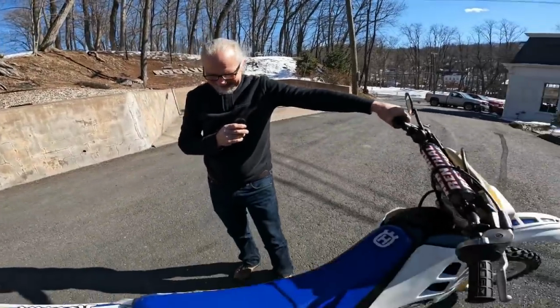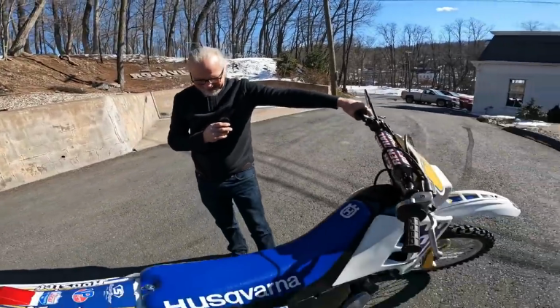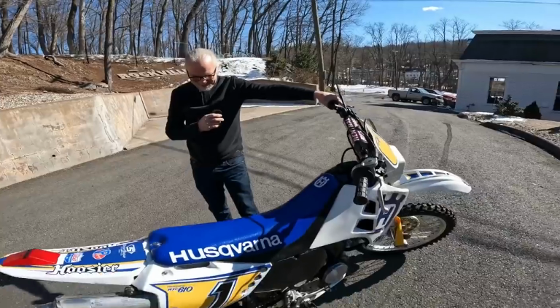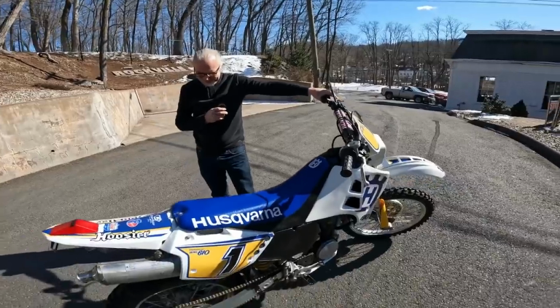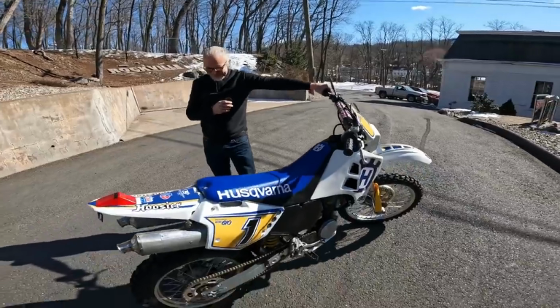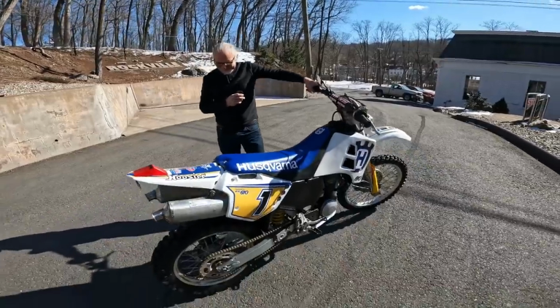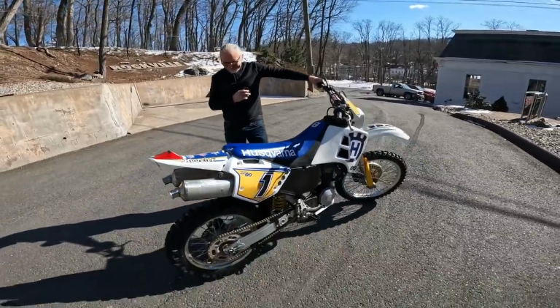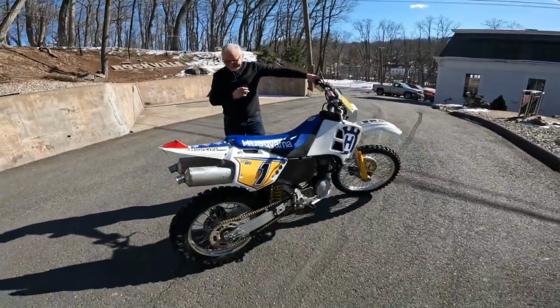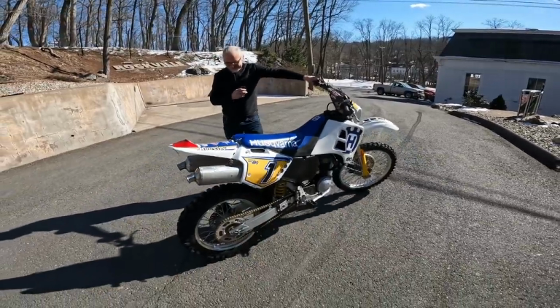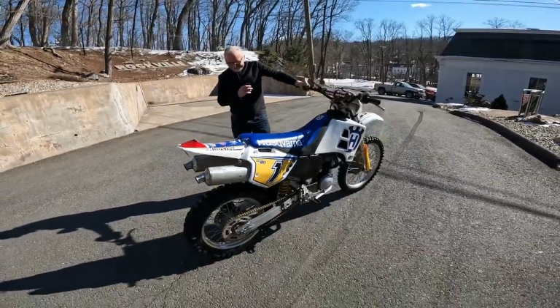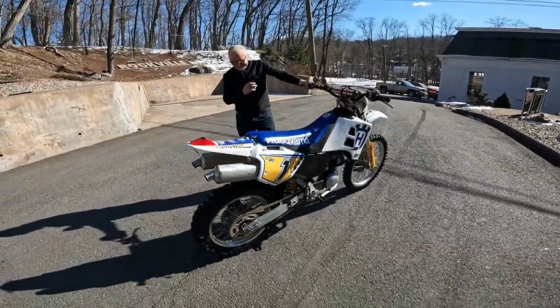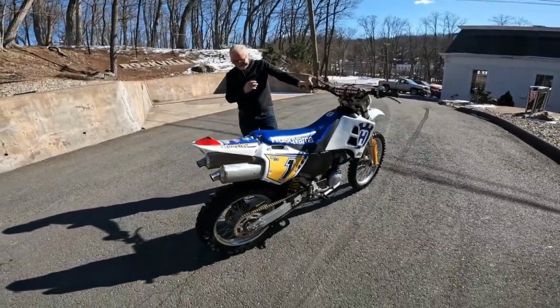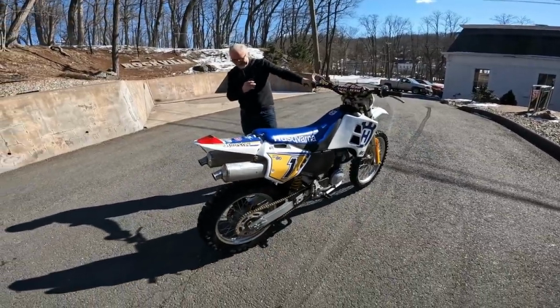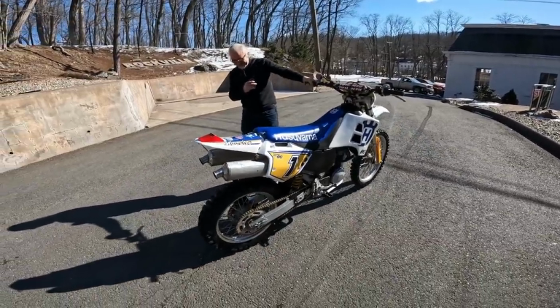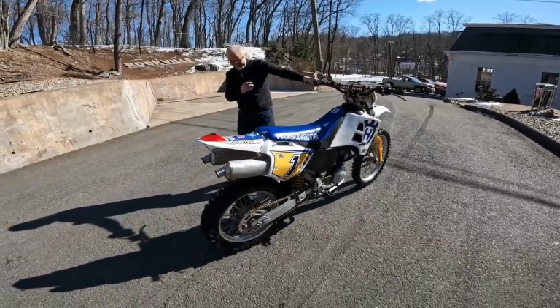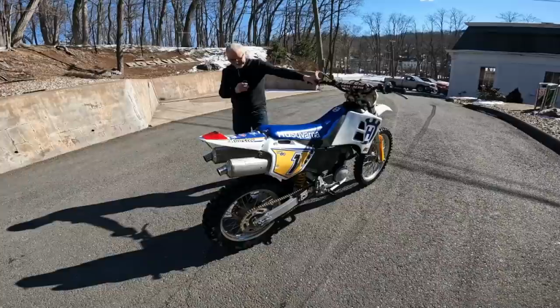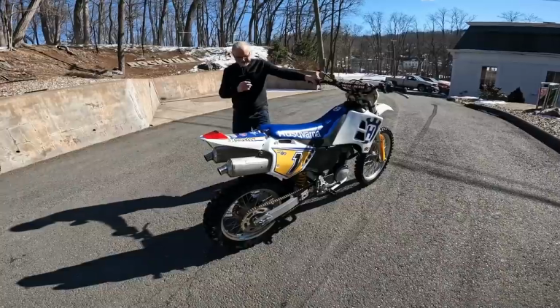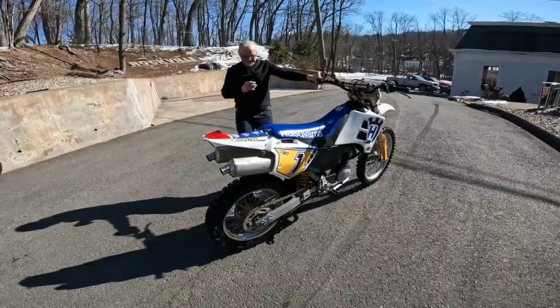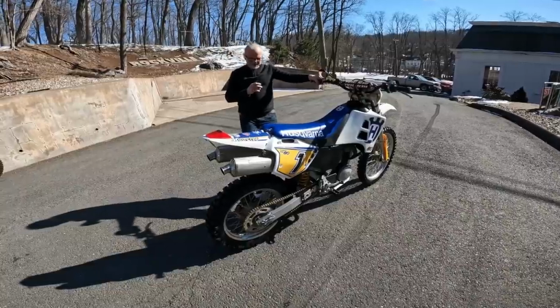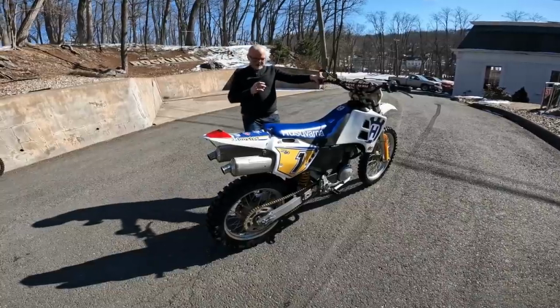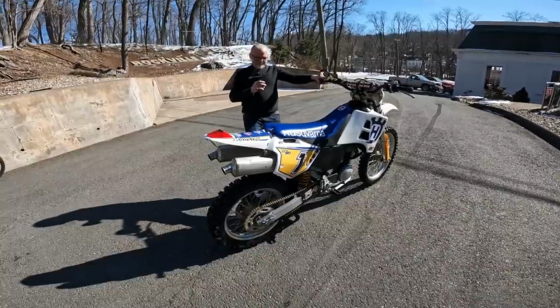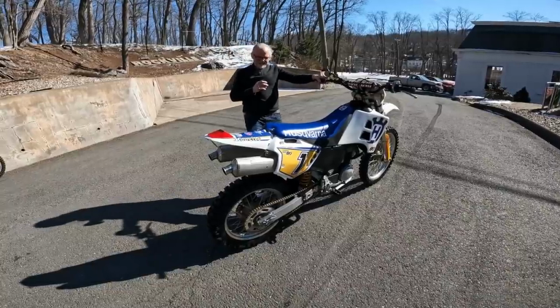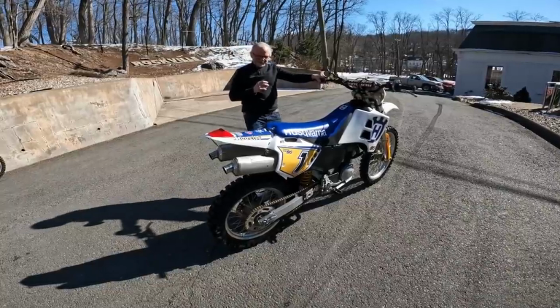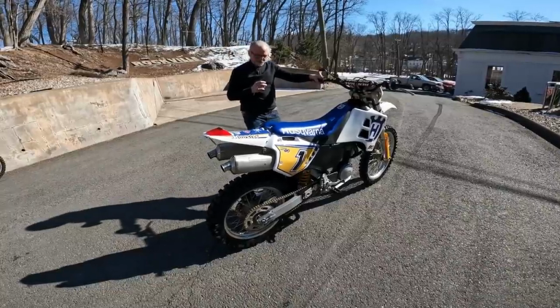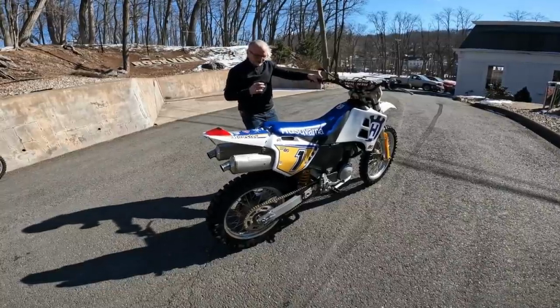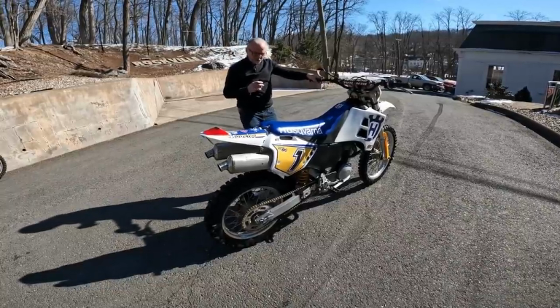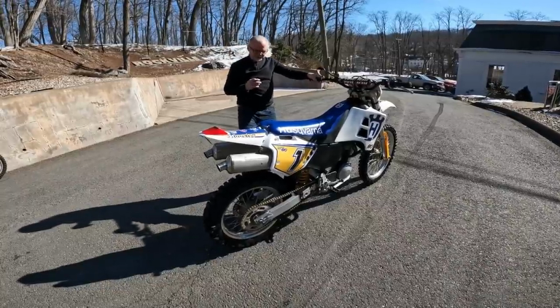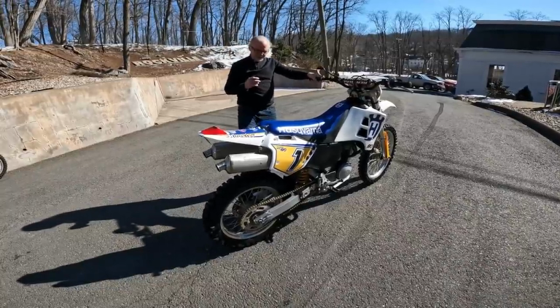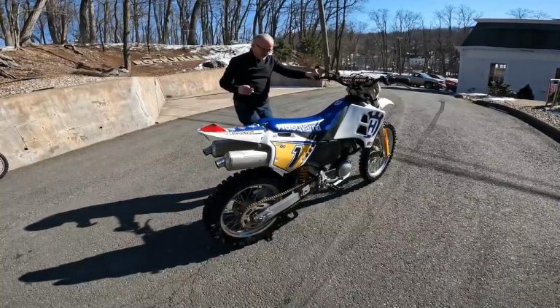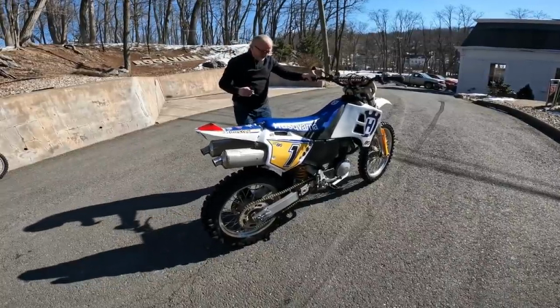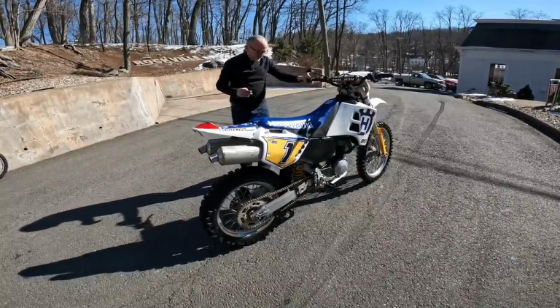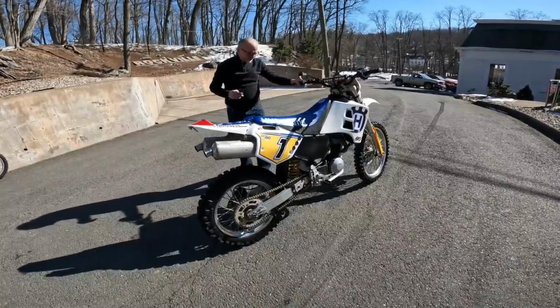We were having a bad day and then we fired up the 610 — holy shit, wow. It's a jewel, a gem. It's a happy motorcycle.